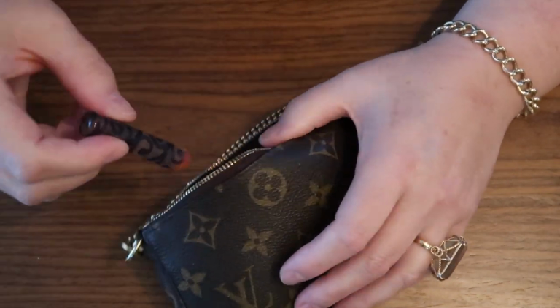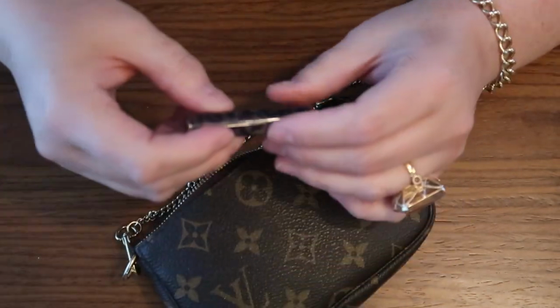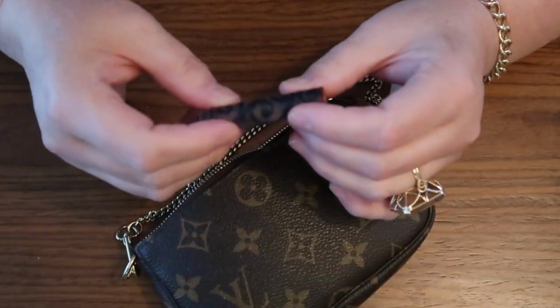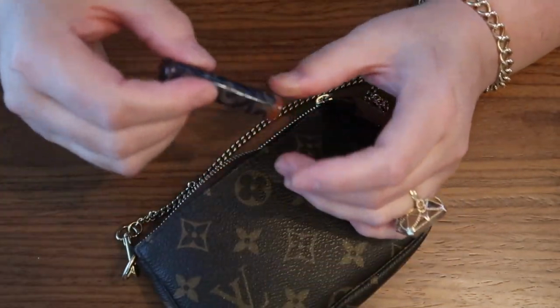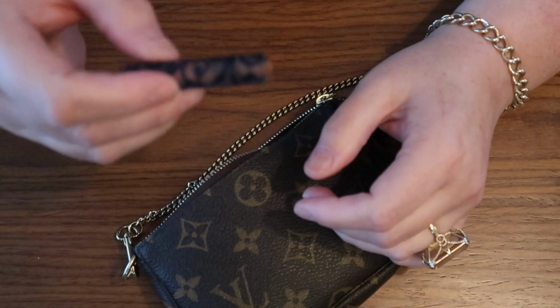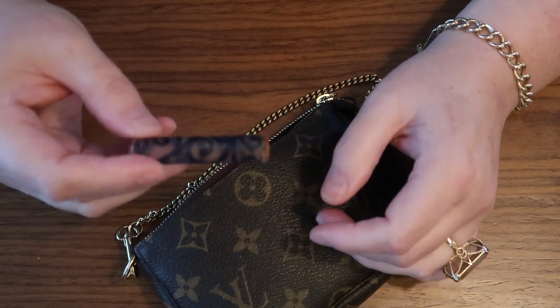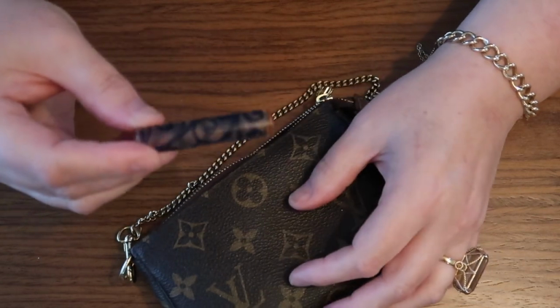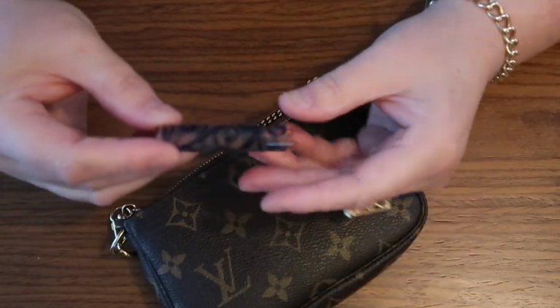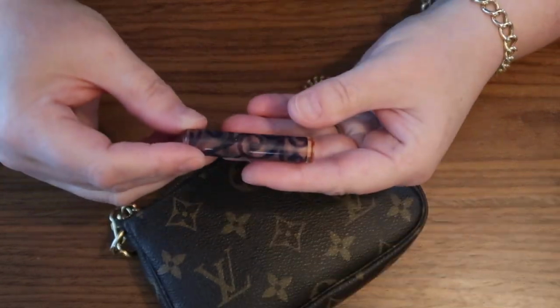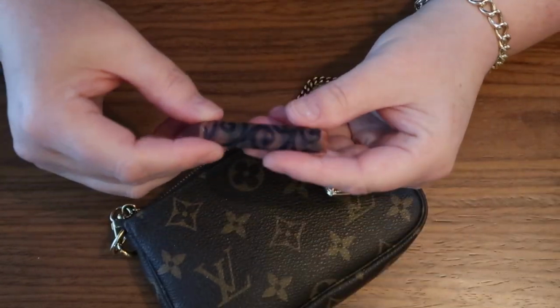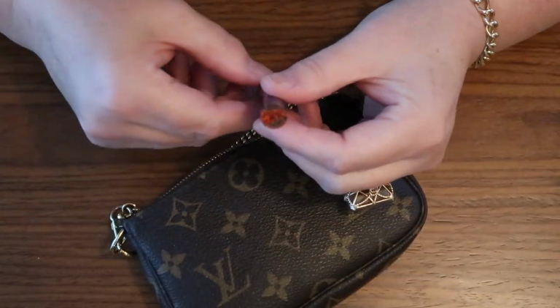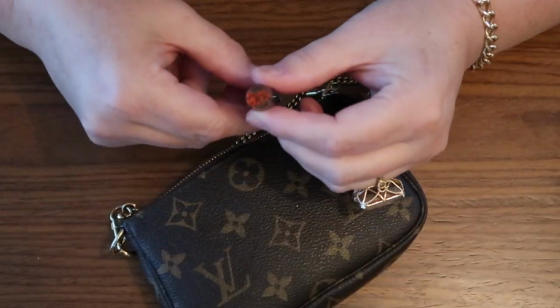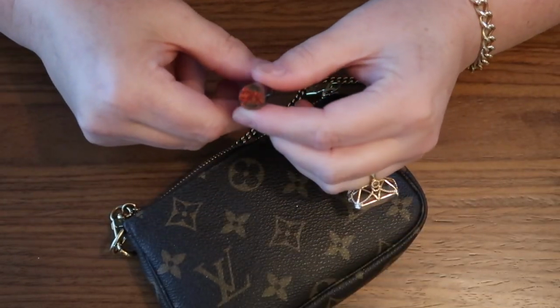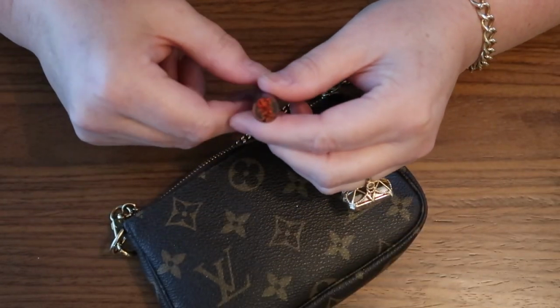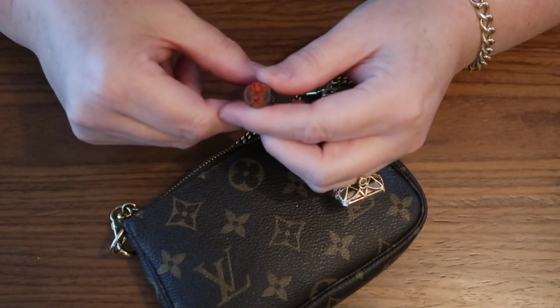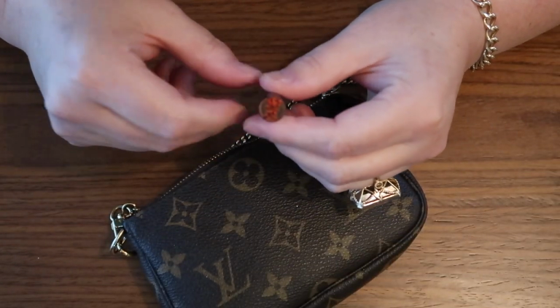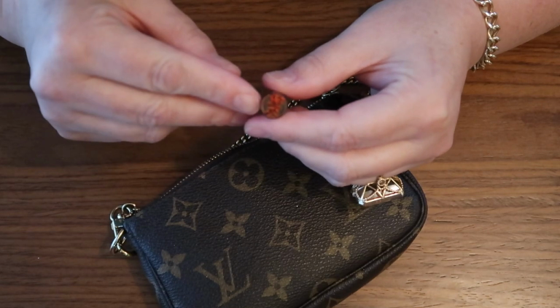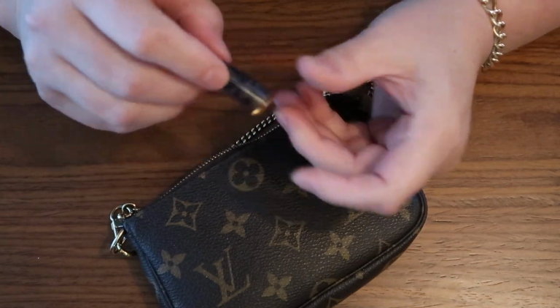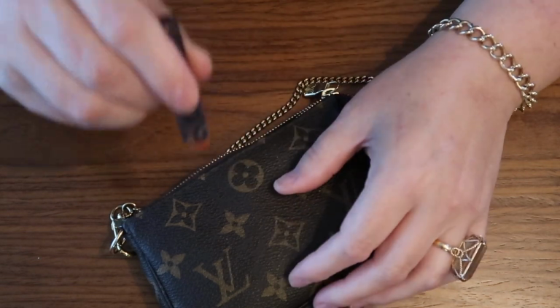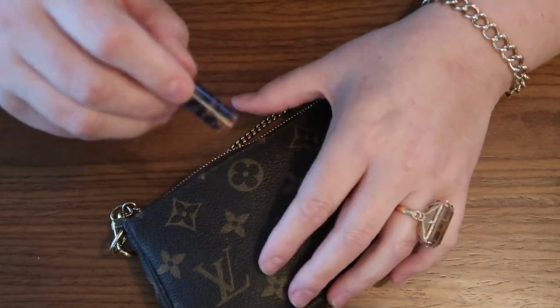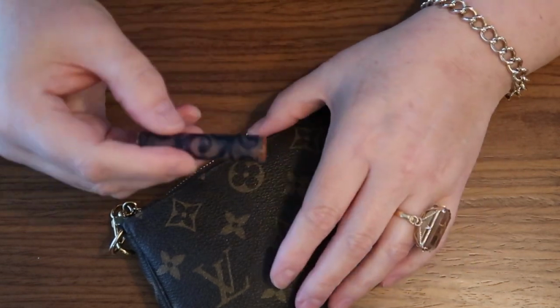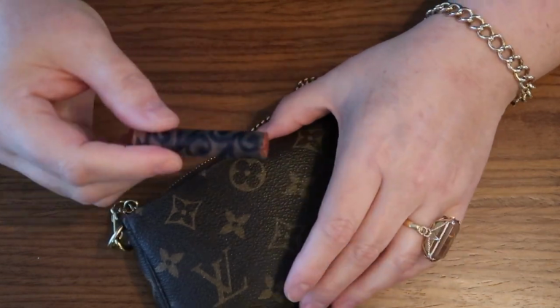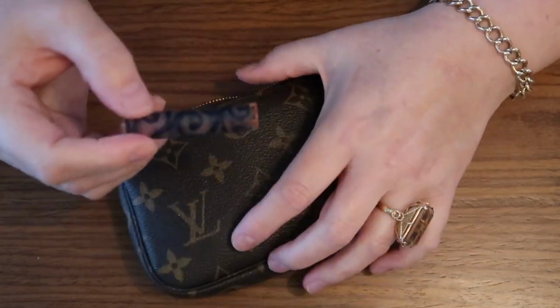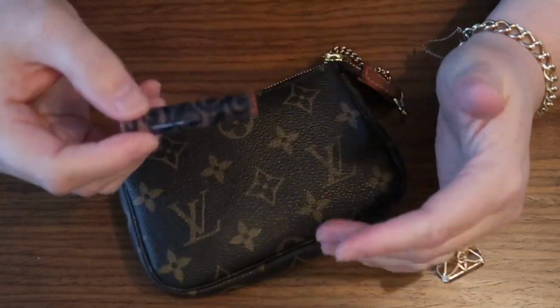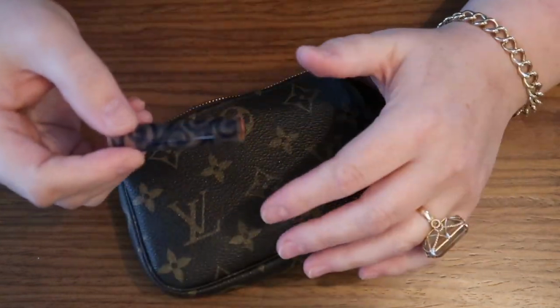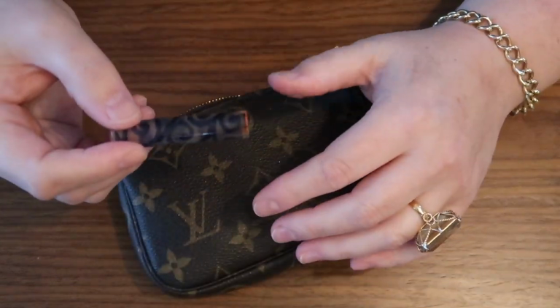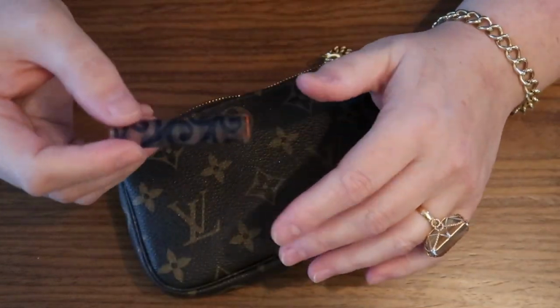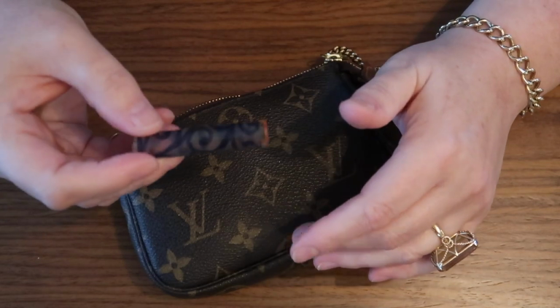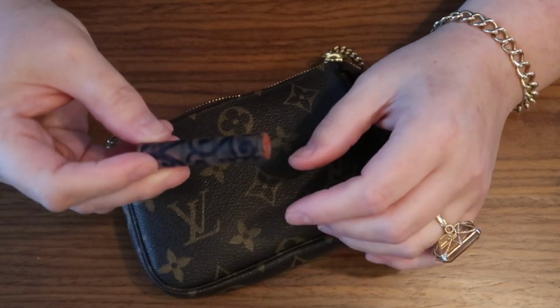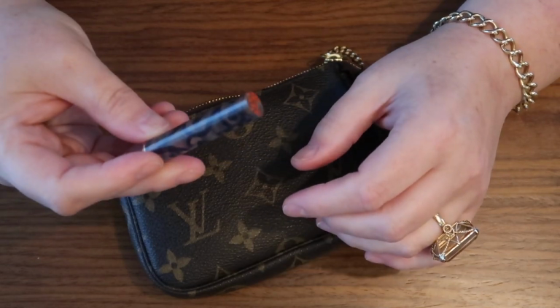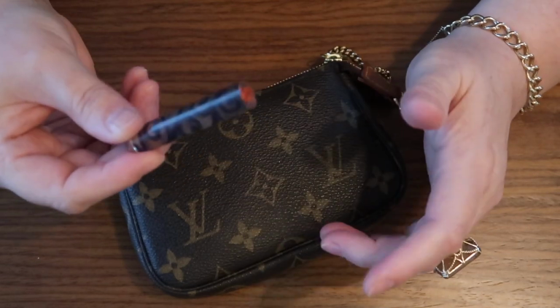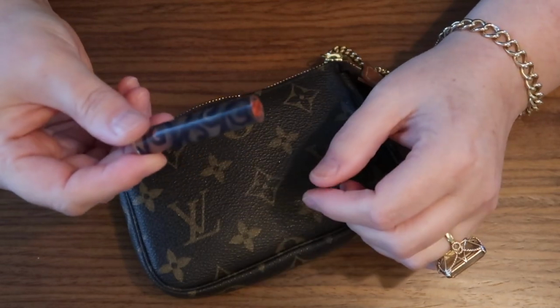Then I have my inkan. This is necessary in a lot of Asian cultures. I have my Japanese kanji name there and I stamp it — you need it for banking or anything official. It's the equivalent of a signature really.